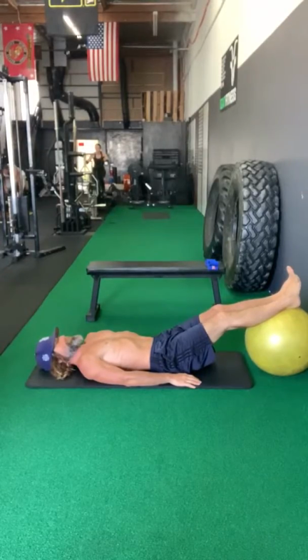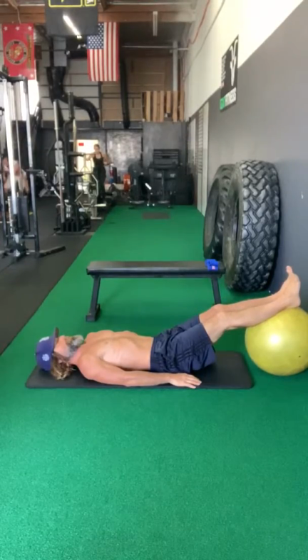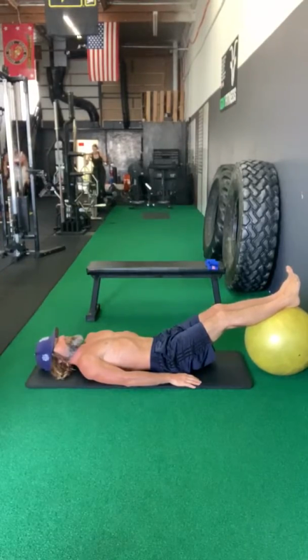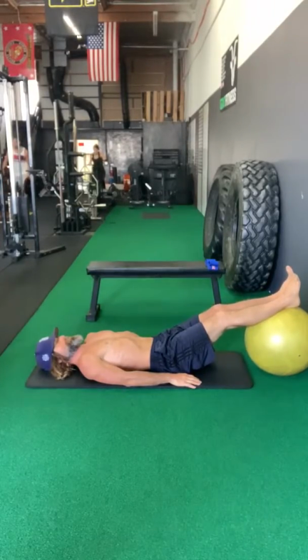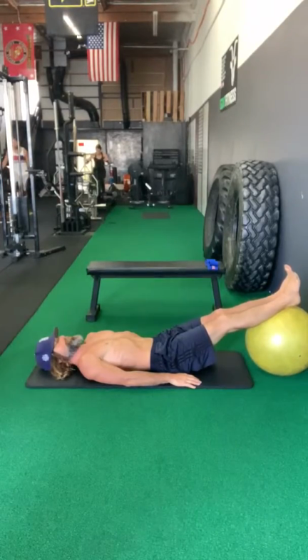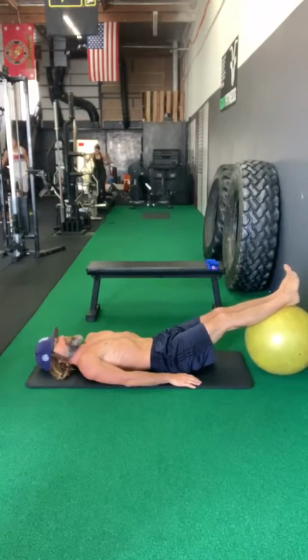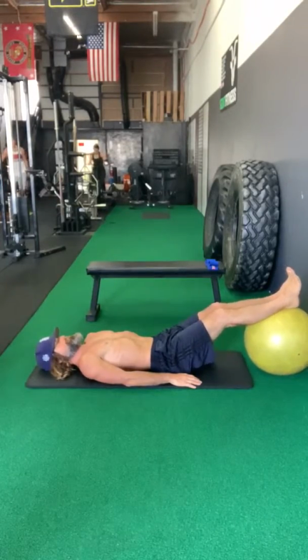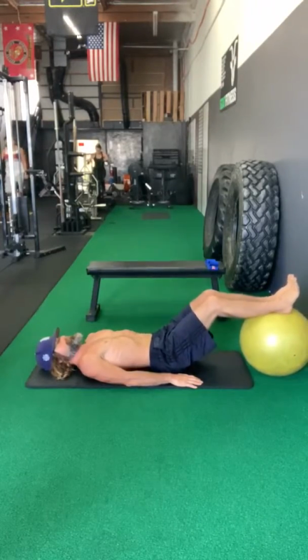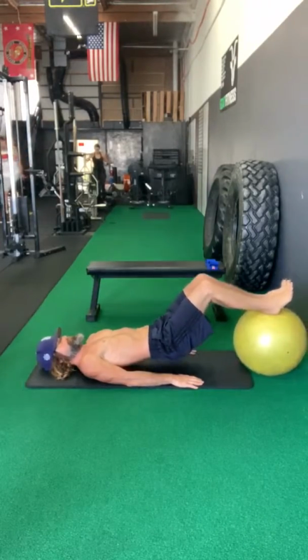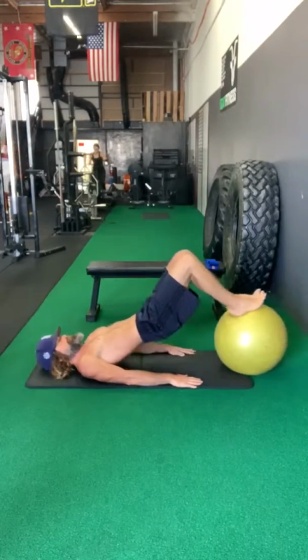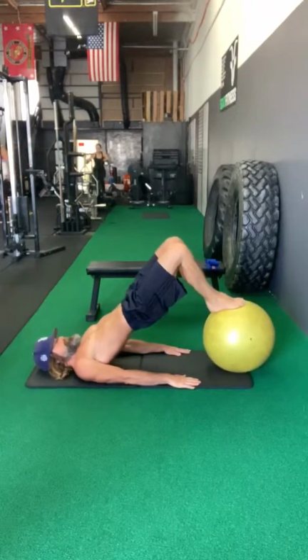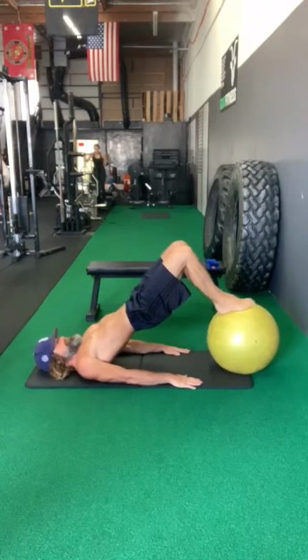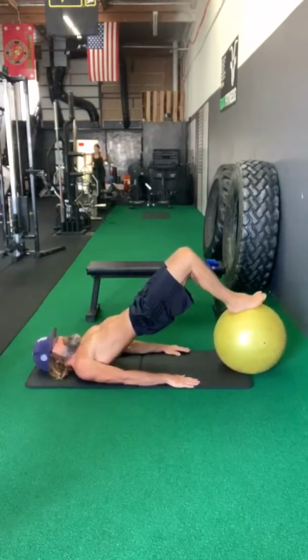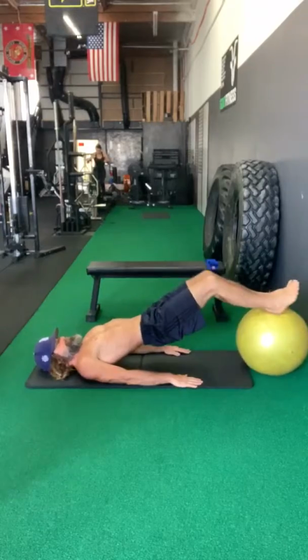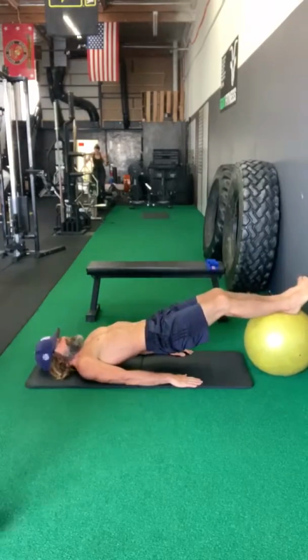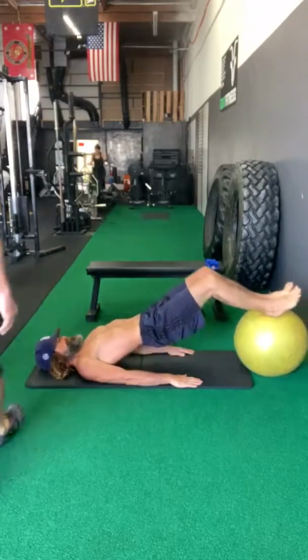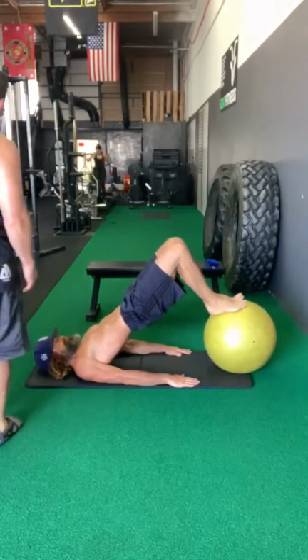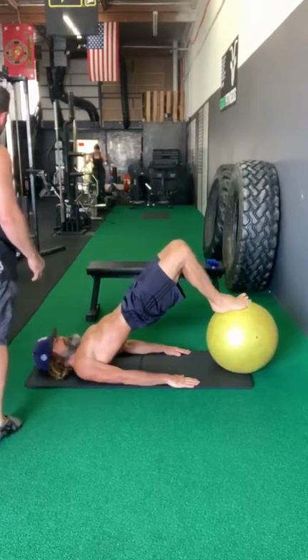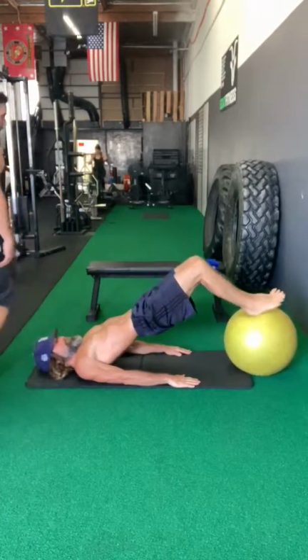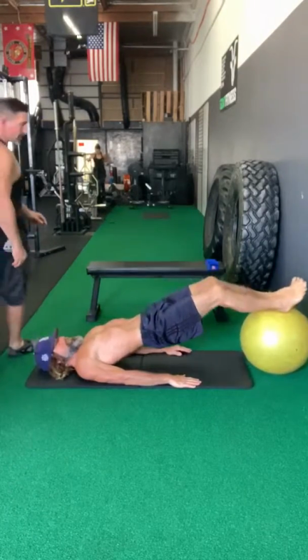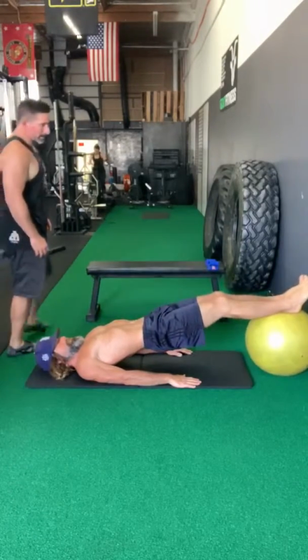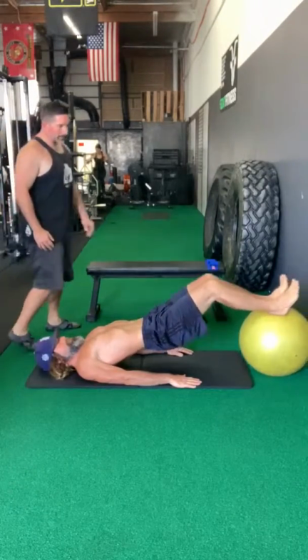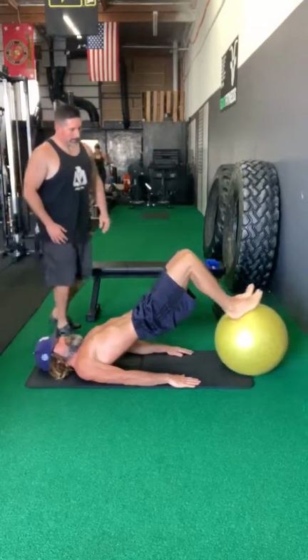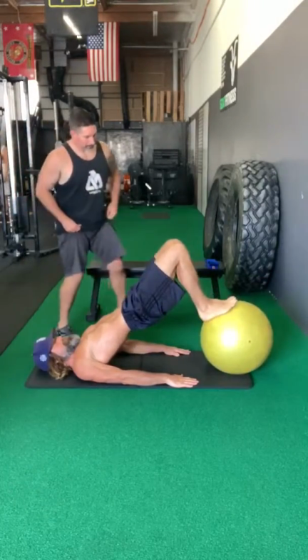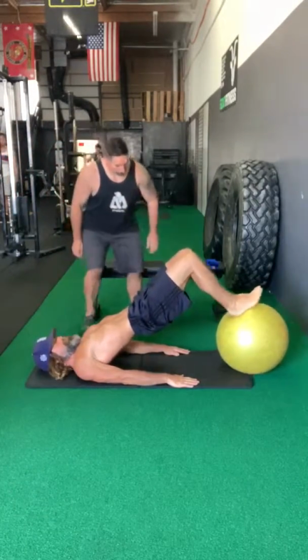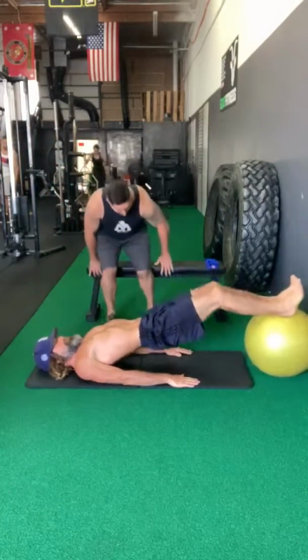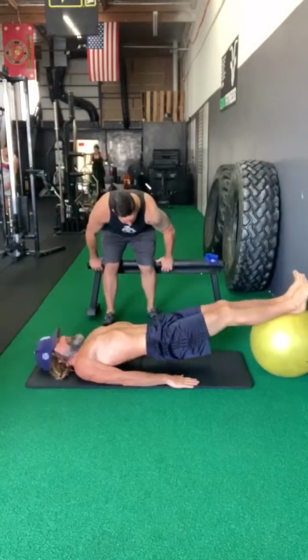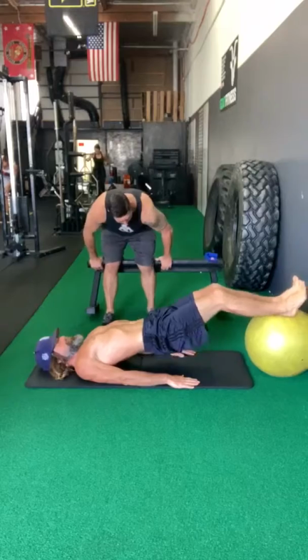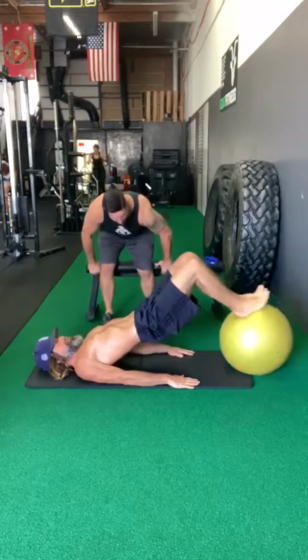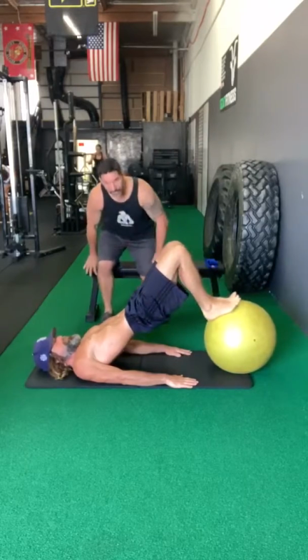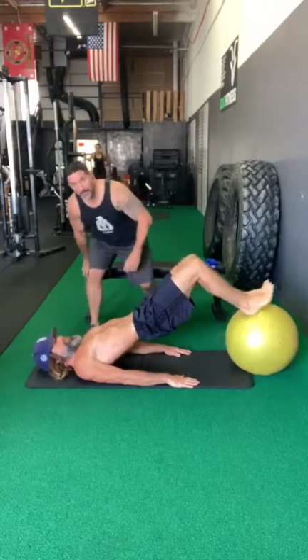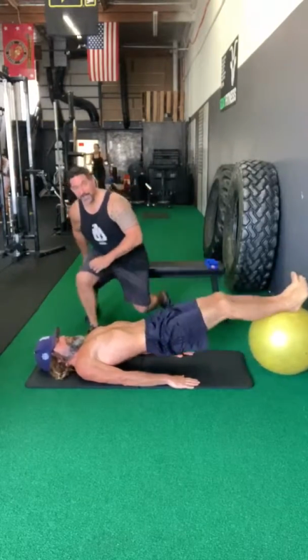The next exercise we're doing for Troy is a hamstring ball curl. We're going to work the short head of the bicep femoris — not the tricep.